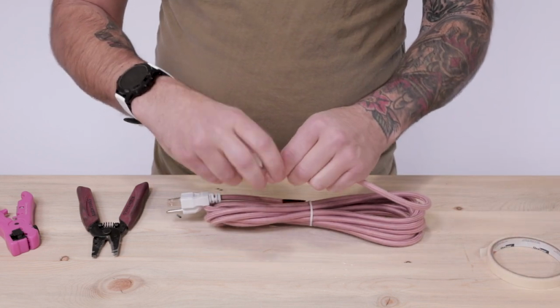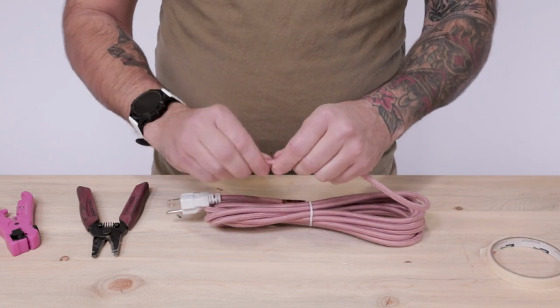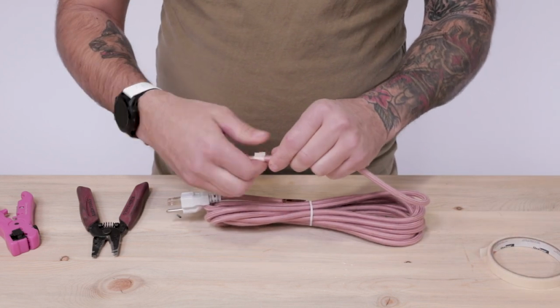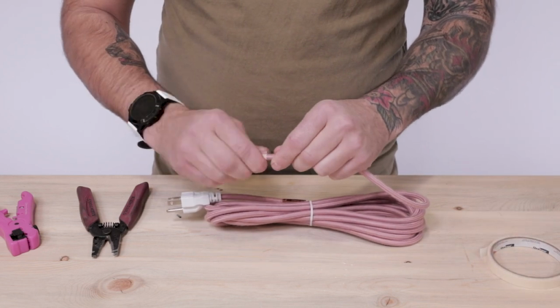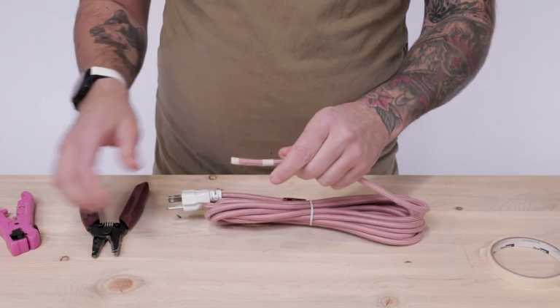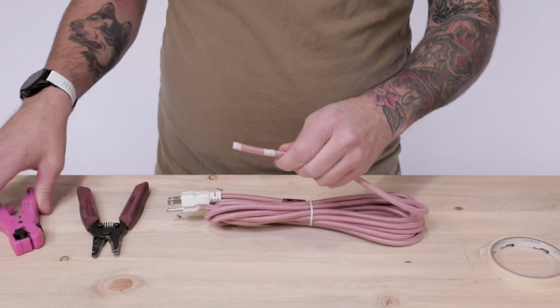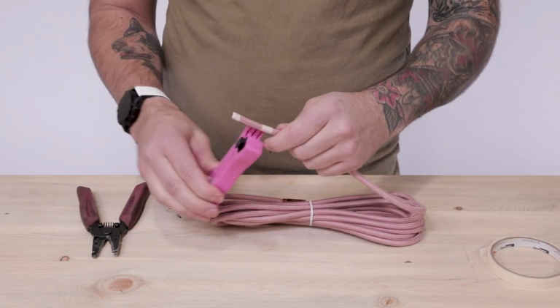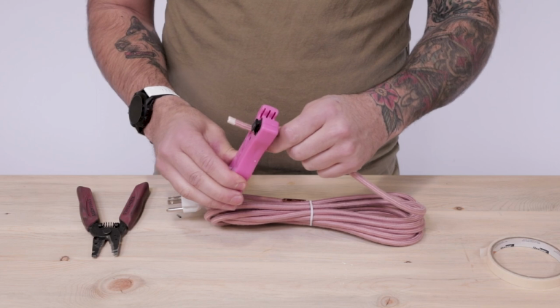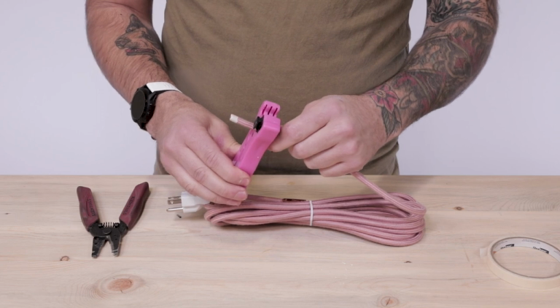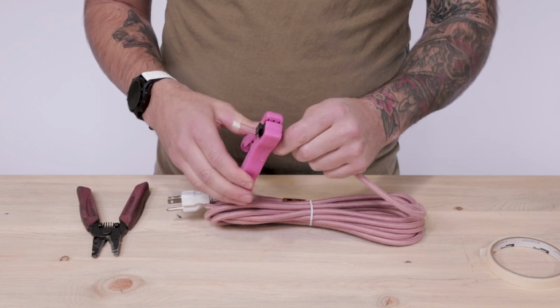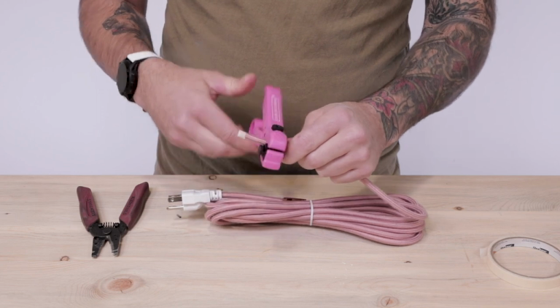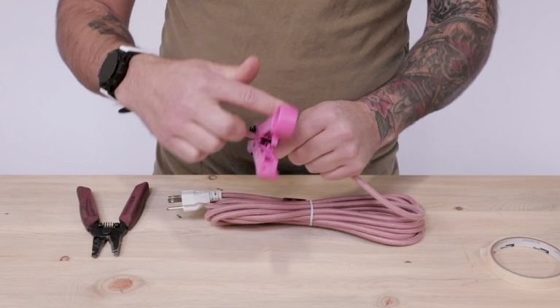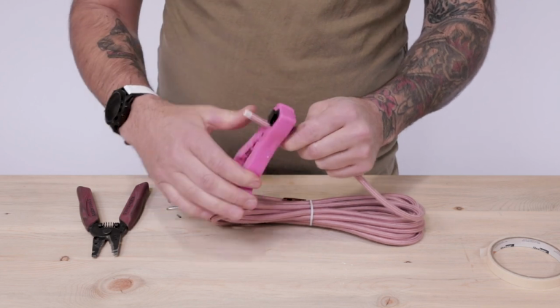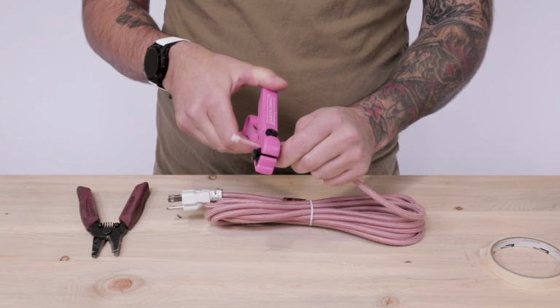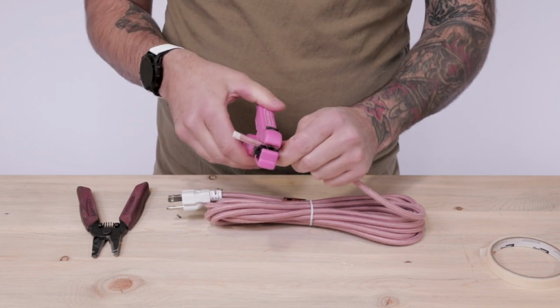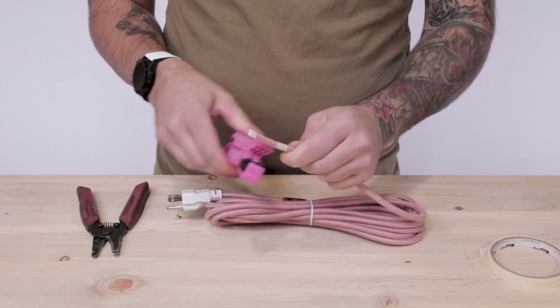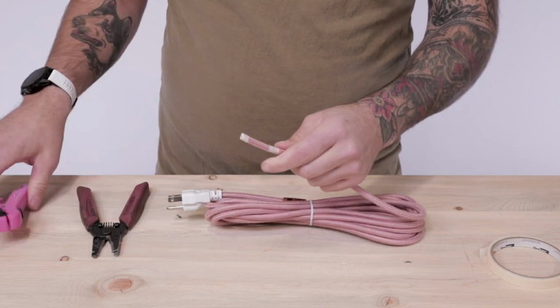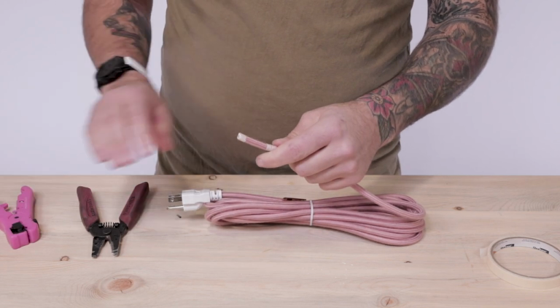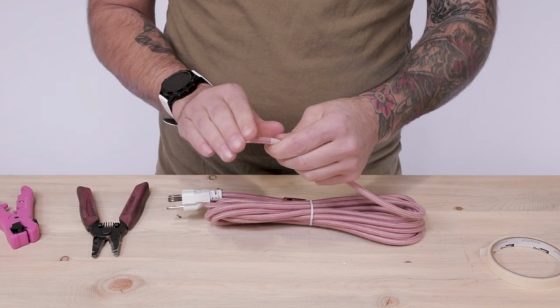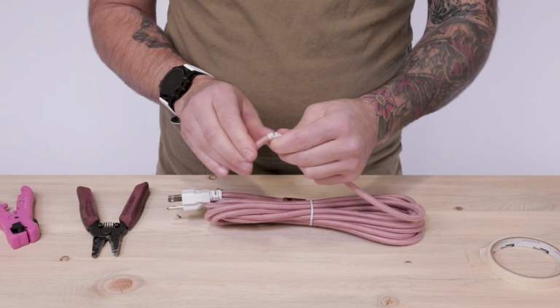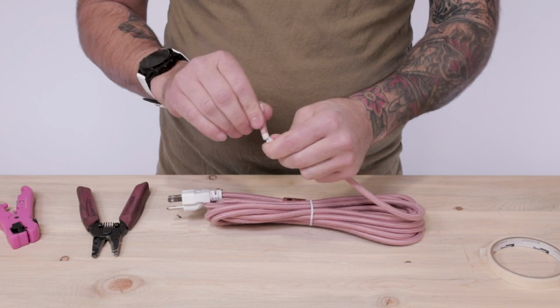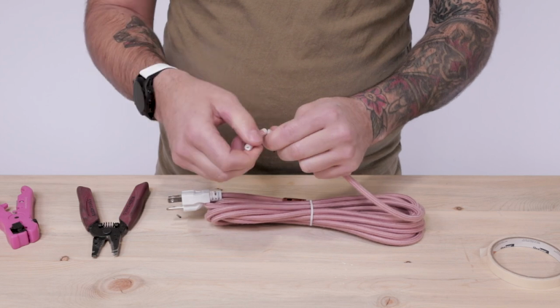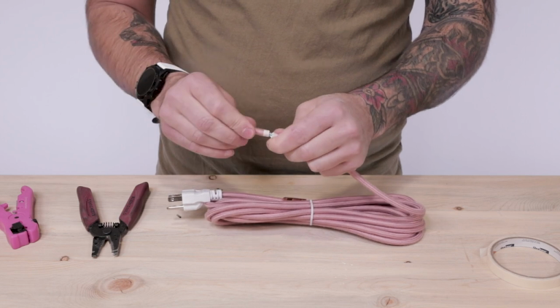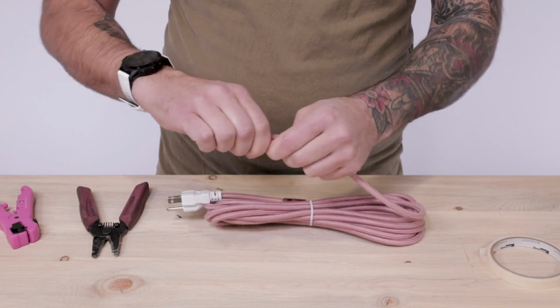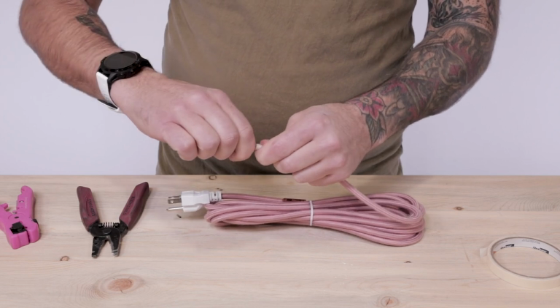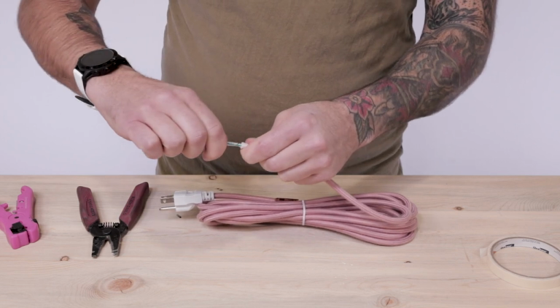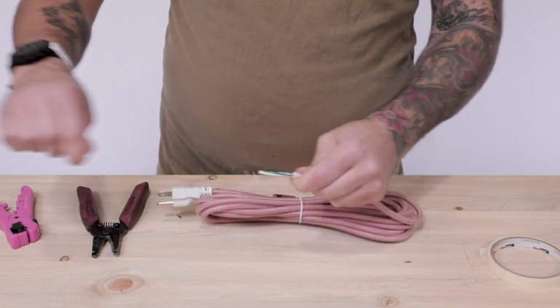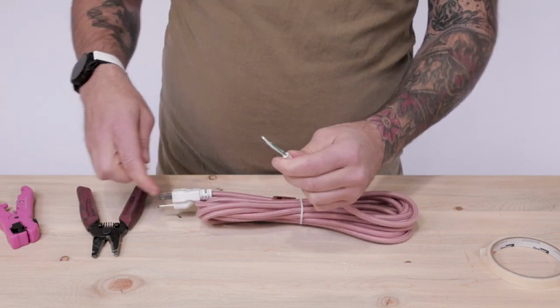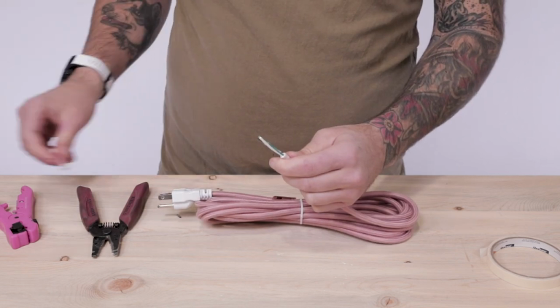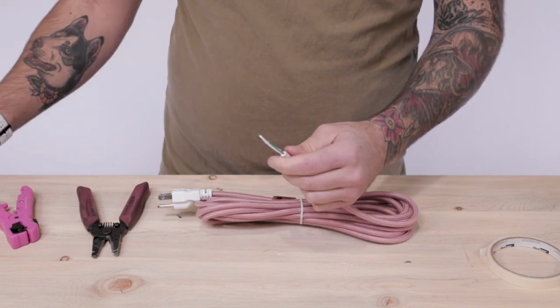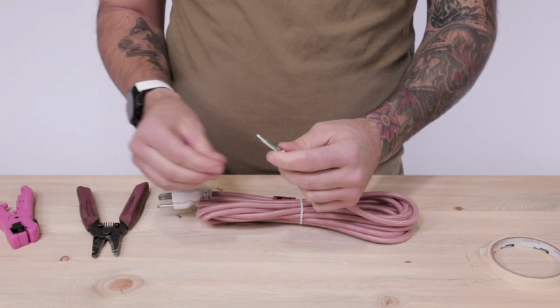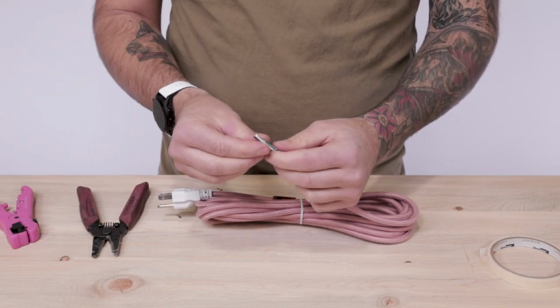Take a piece of masking tape and wrap it around the cloth covering roughly an inch and a half from the end. Using your ColorCord 3000, place the blade in the middle of the masking tape and spin two to three times. You can now pull off the PVC housing, exposing the 3 conductor wires underneath.